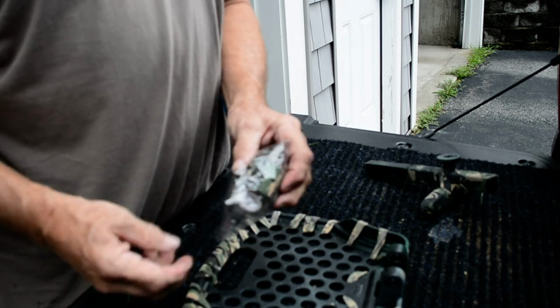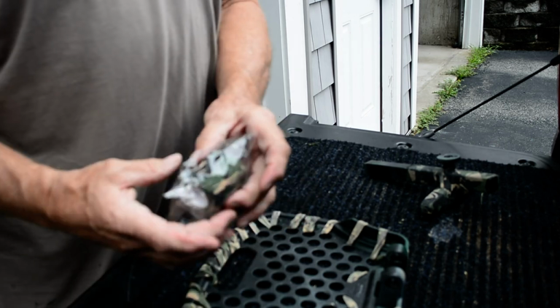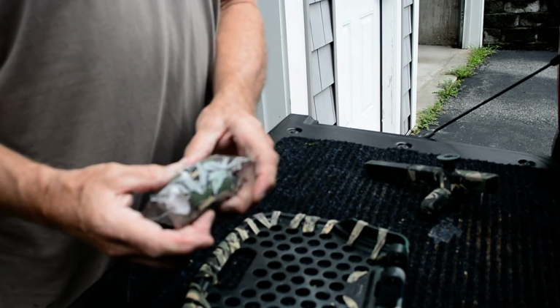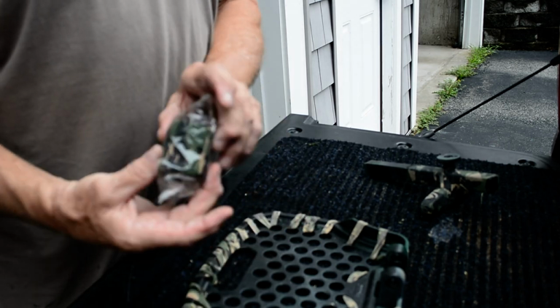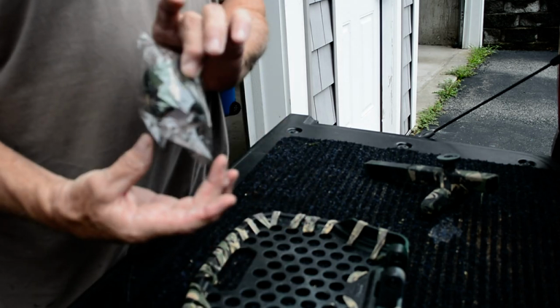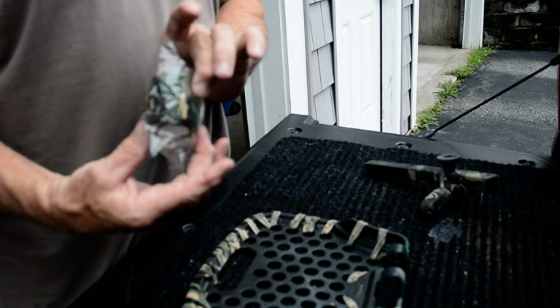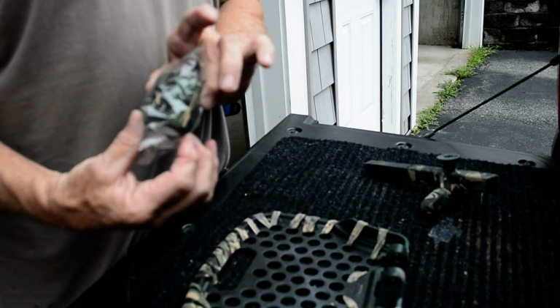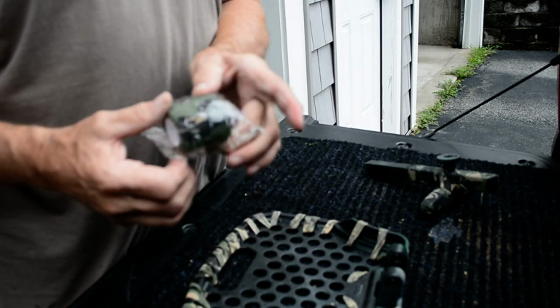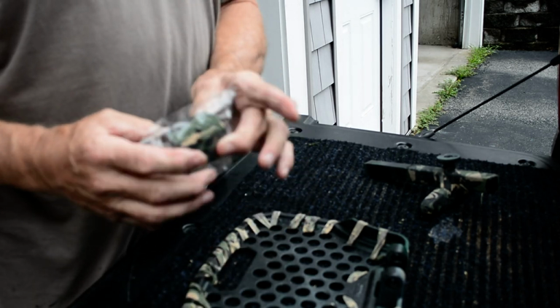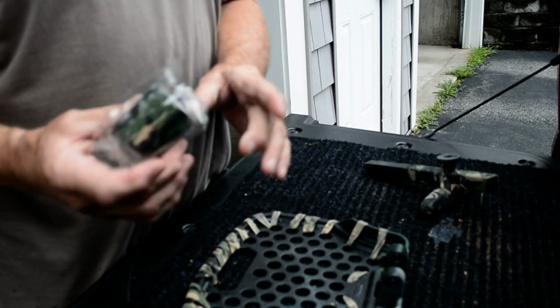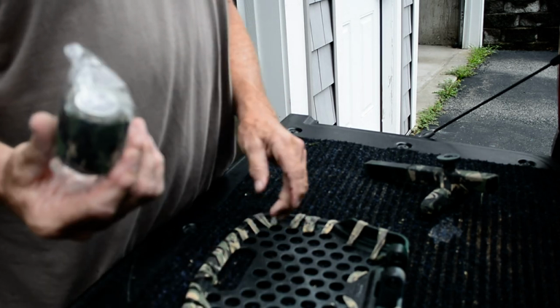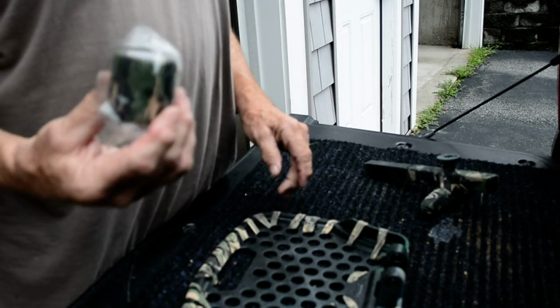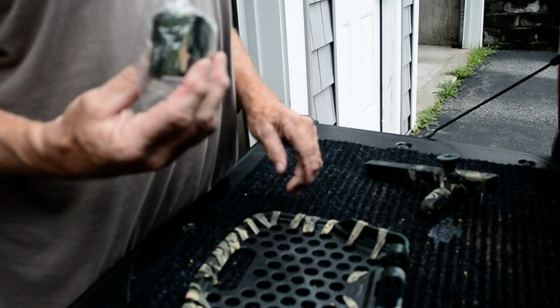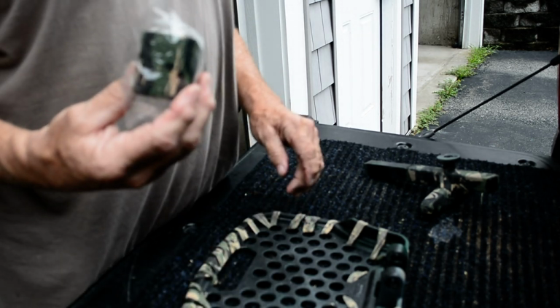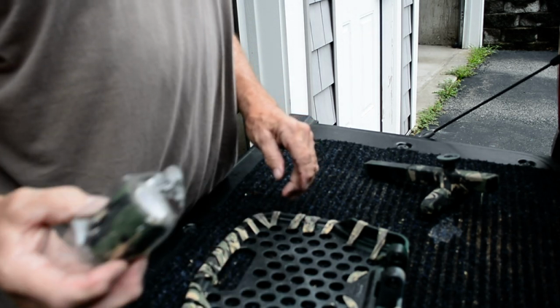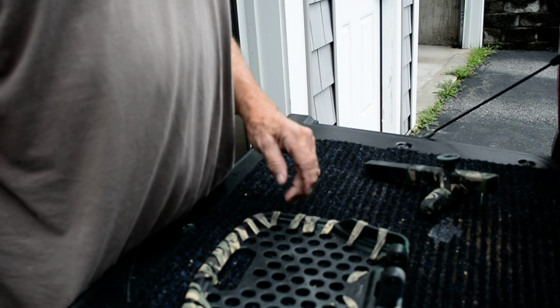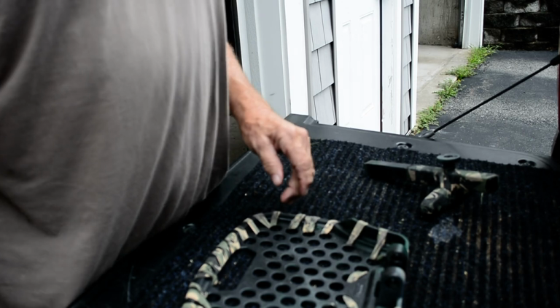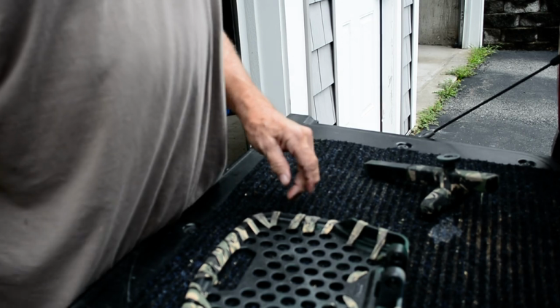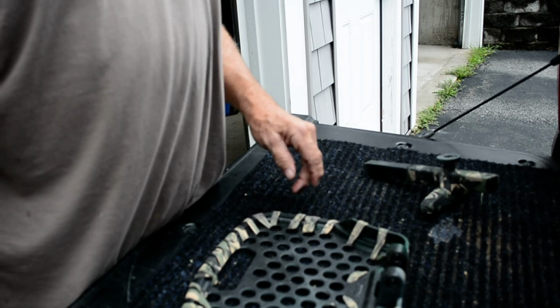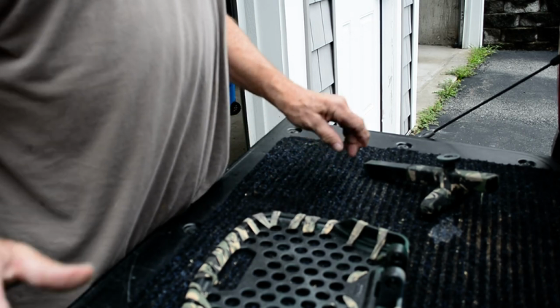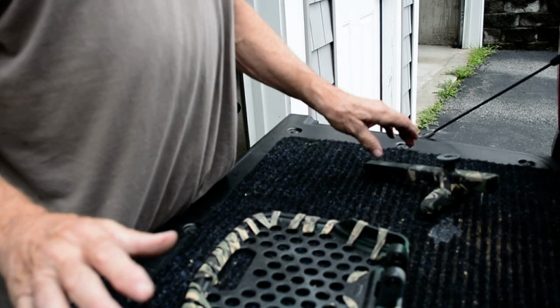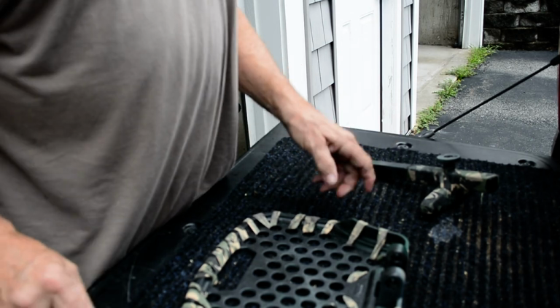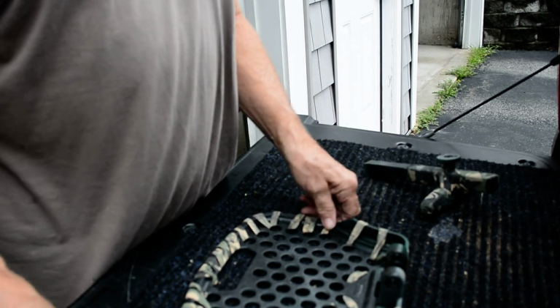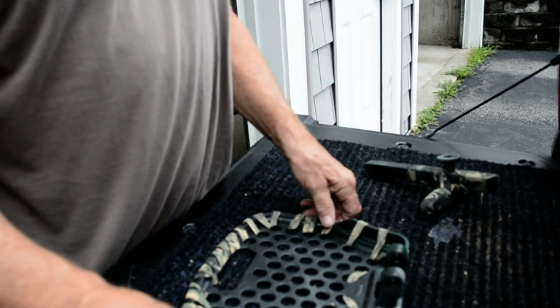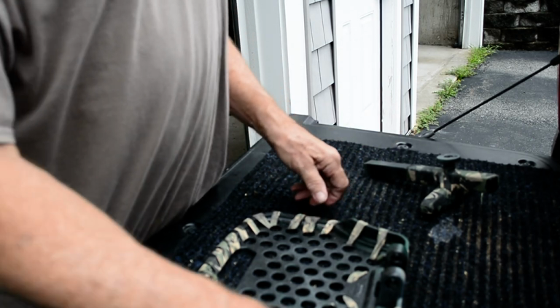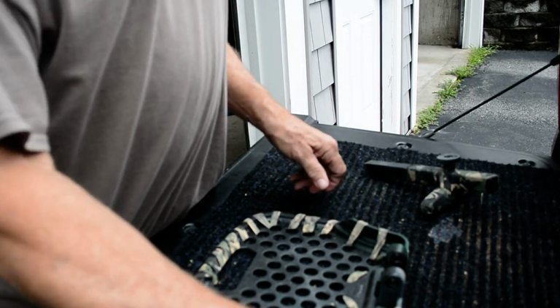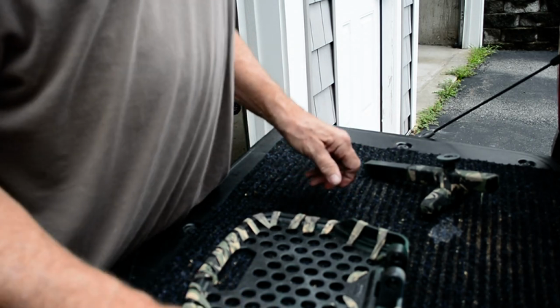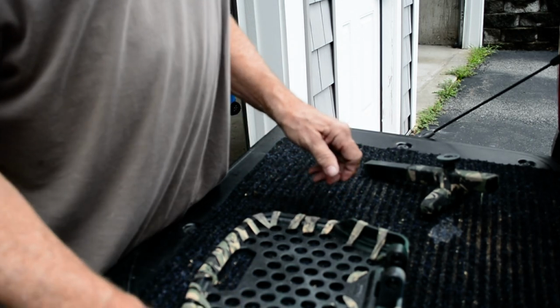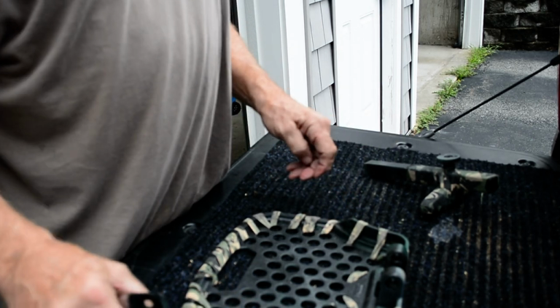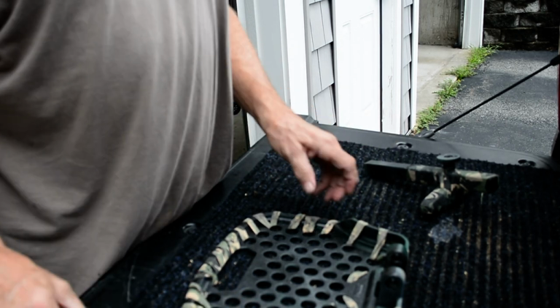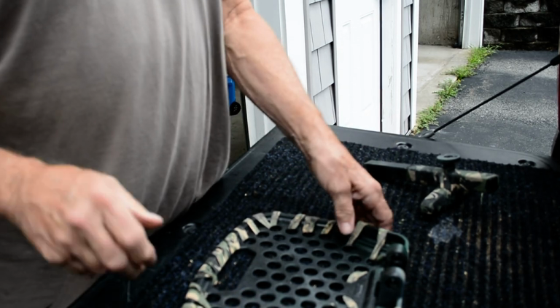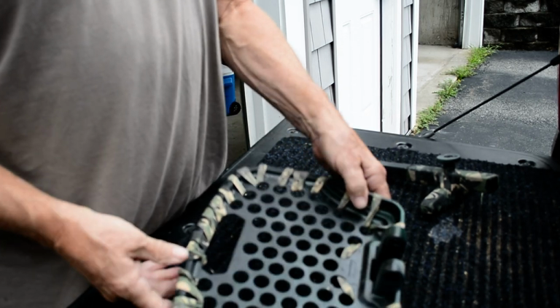The camo tape that I use I get off of eBay. There are little packages like this. They're pretty cheap and they're pretty sticky, so on the platform itself you don't have to worry too much about sliding around.